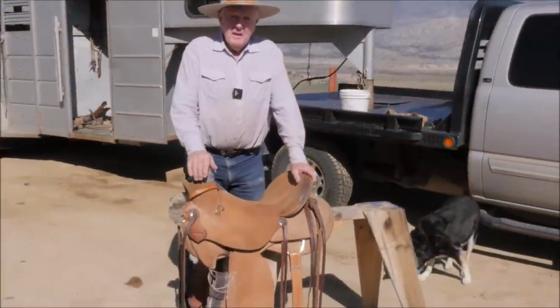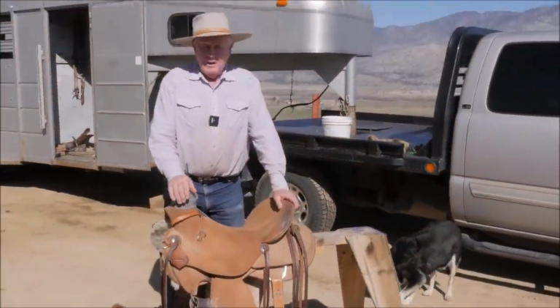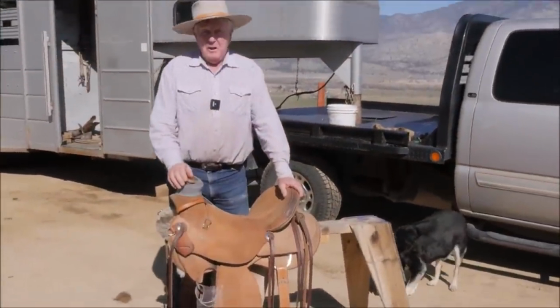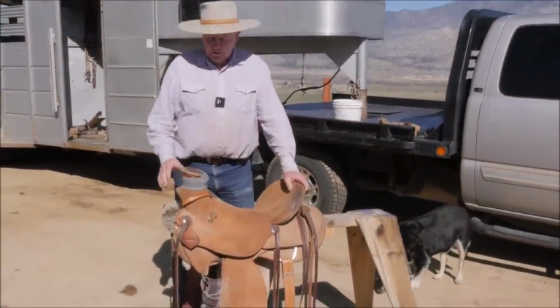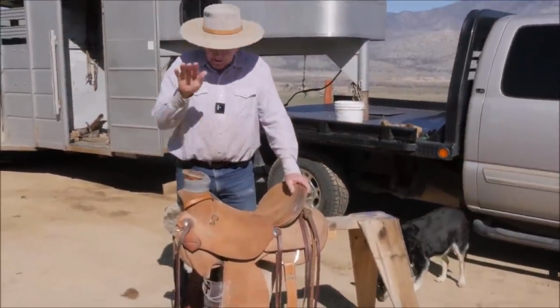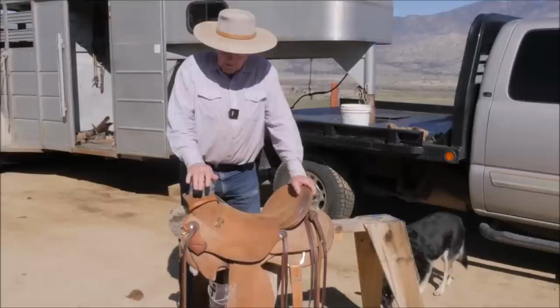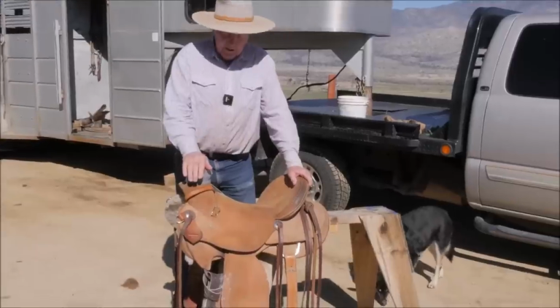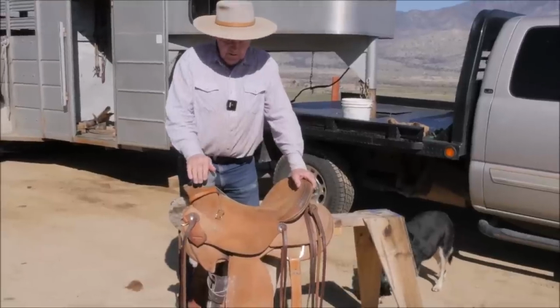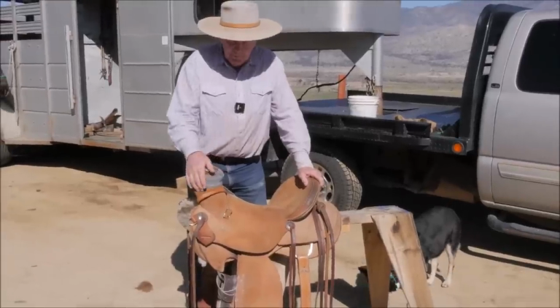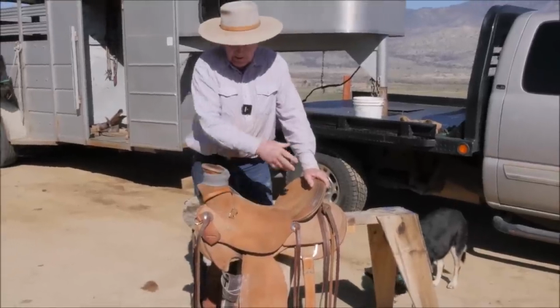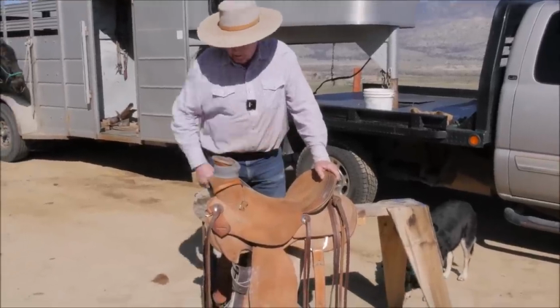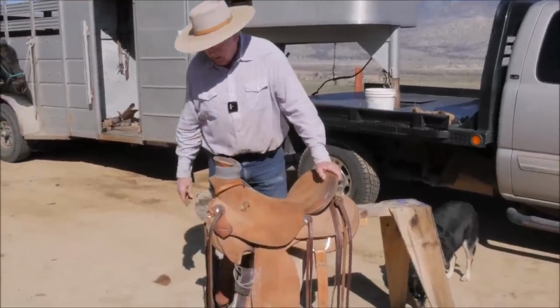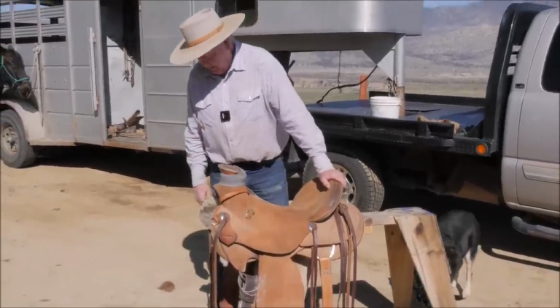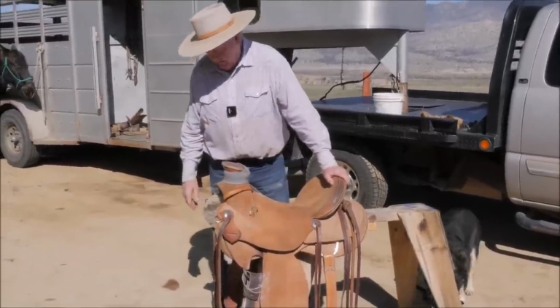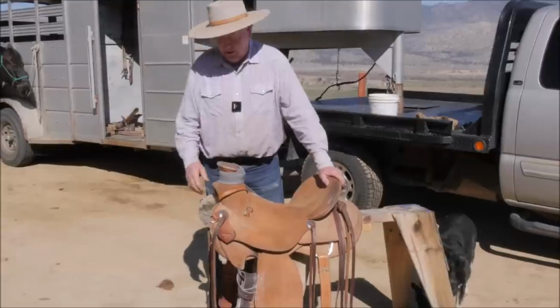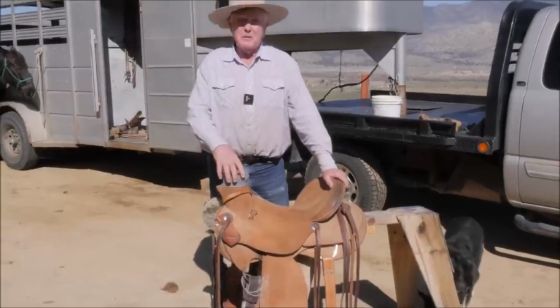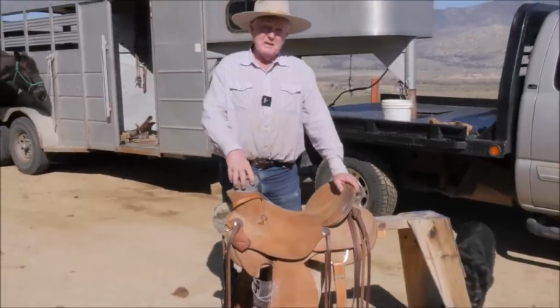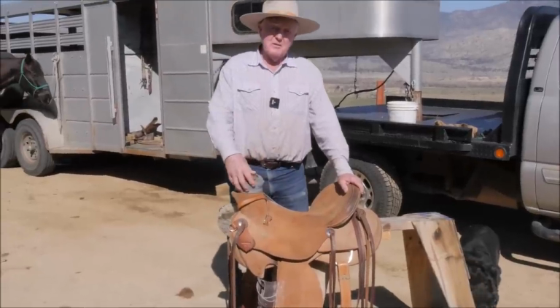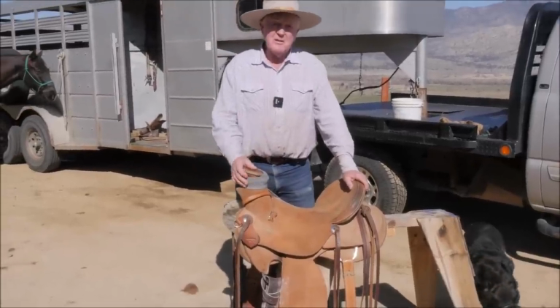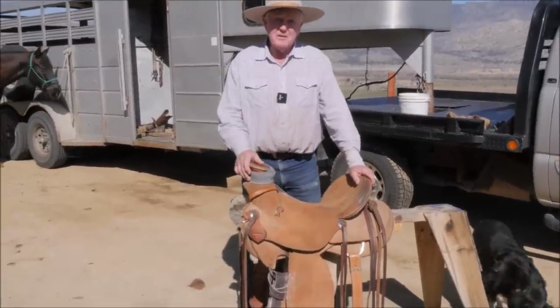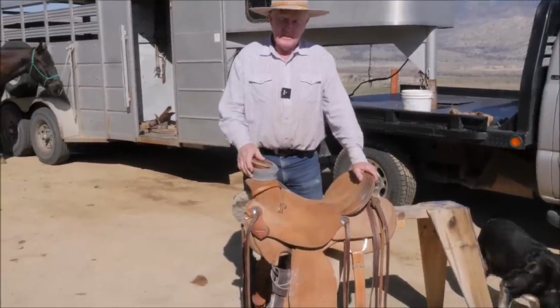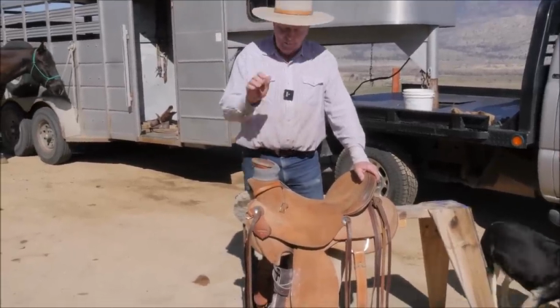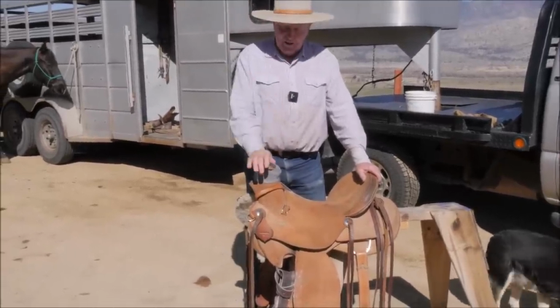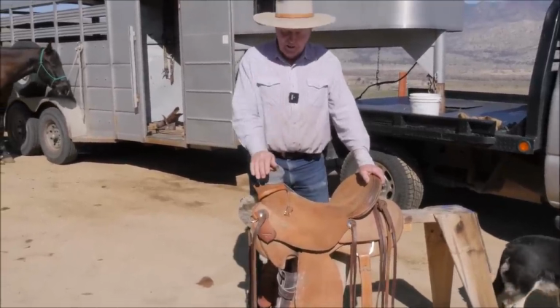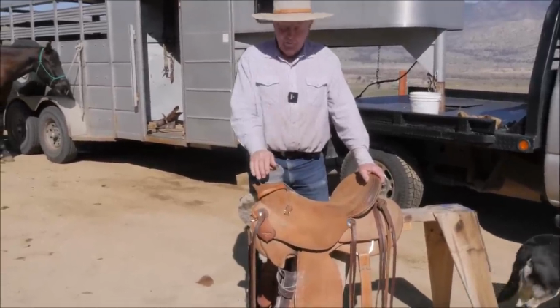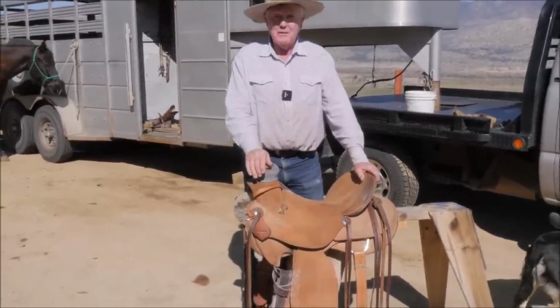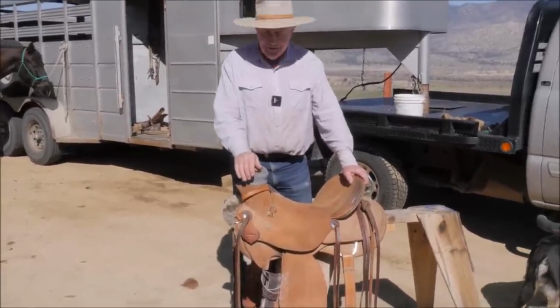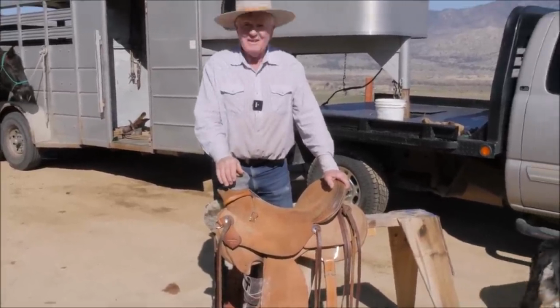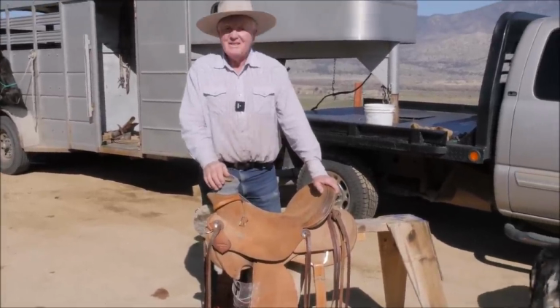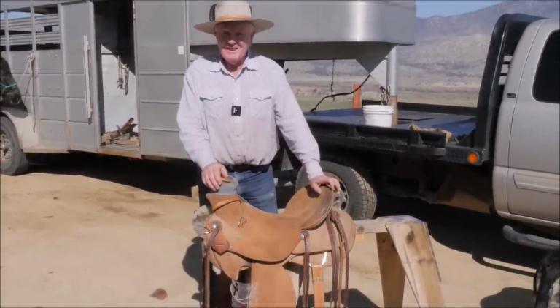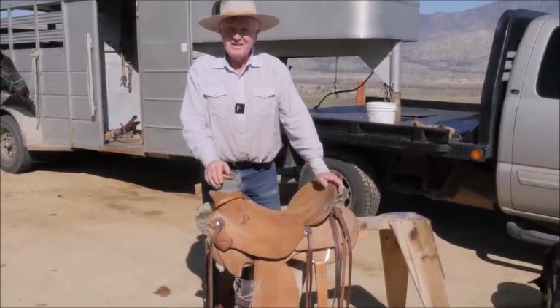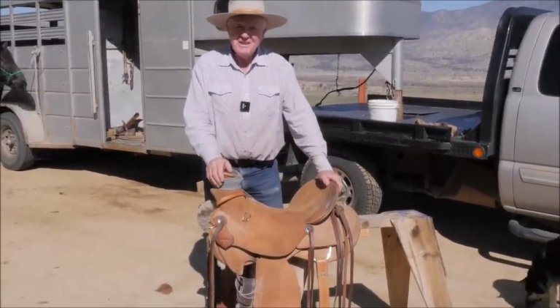Now that we're wrapping up, I'm putting this saddle all back together and getting everything right on it because it's going to Australia. So the next time you see it, it'll be in a video in Australia. Good night.